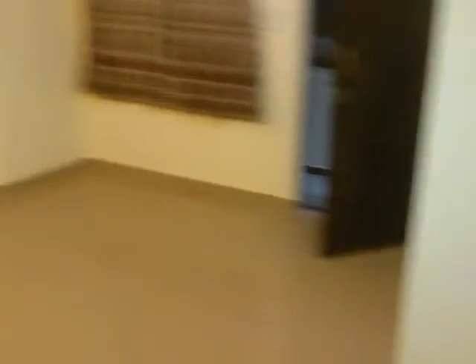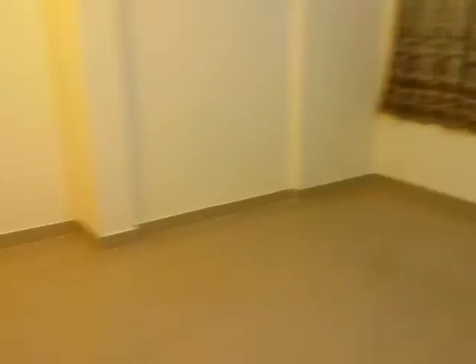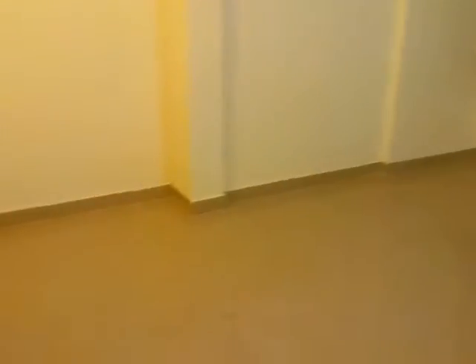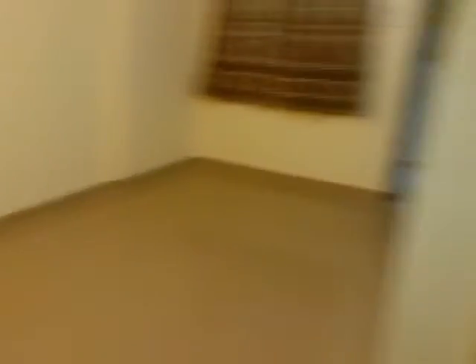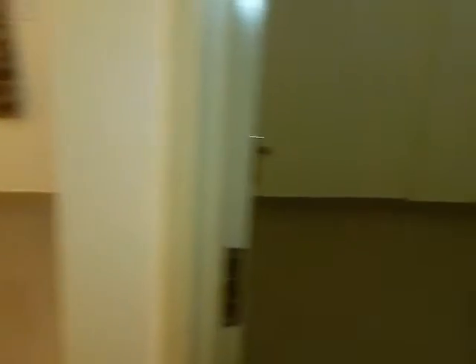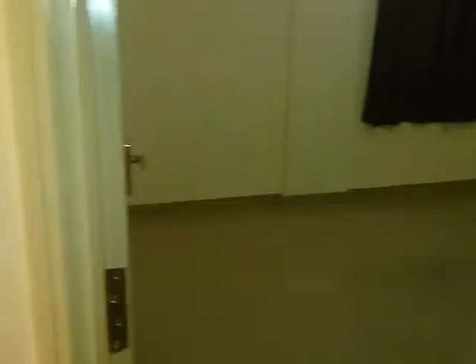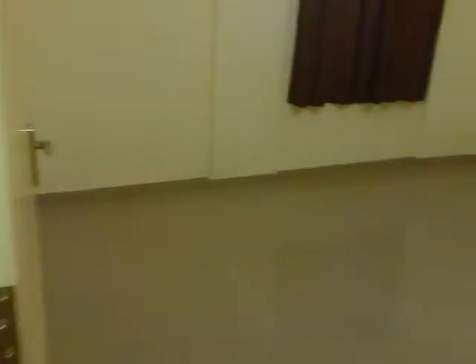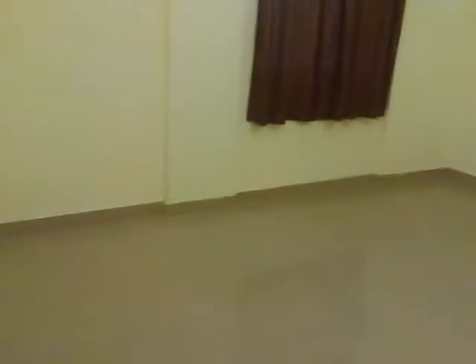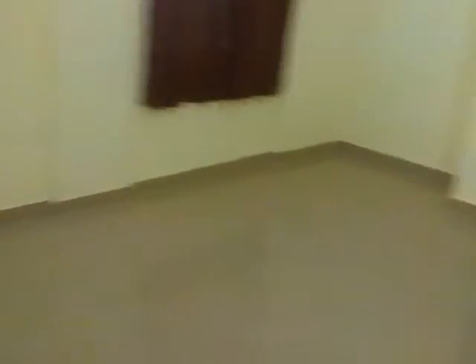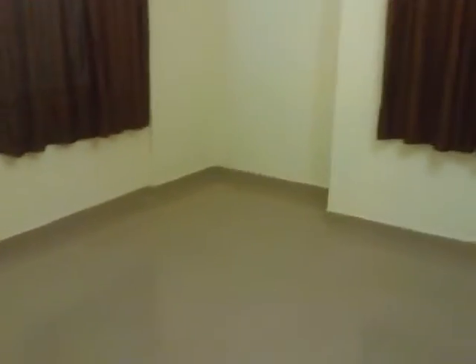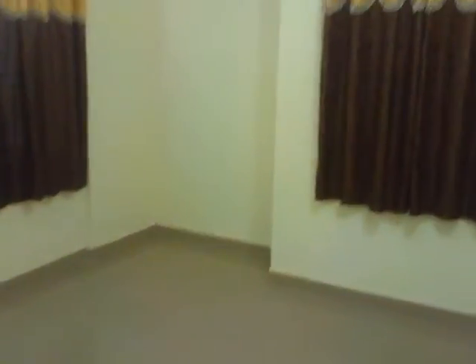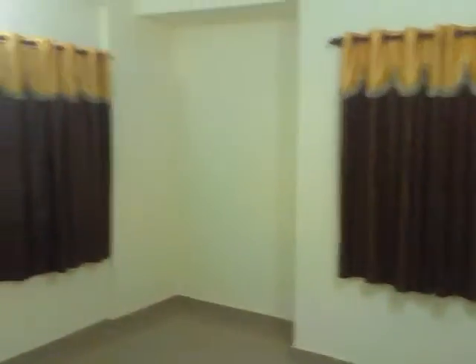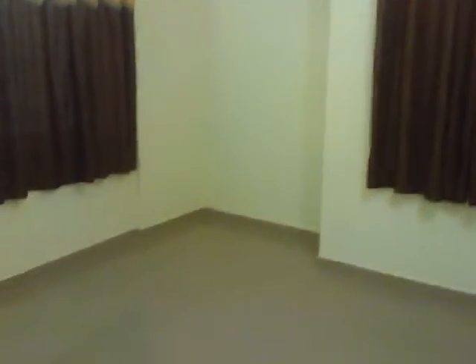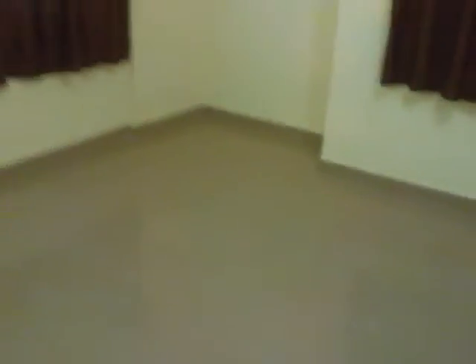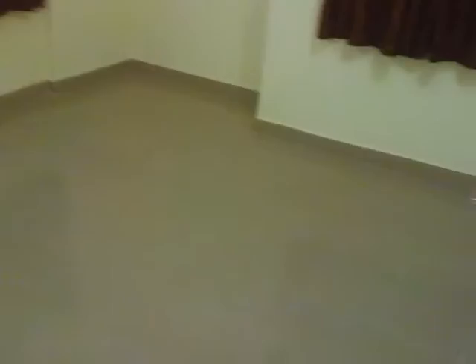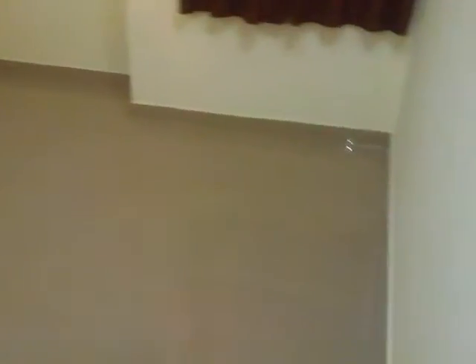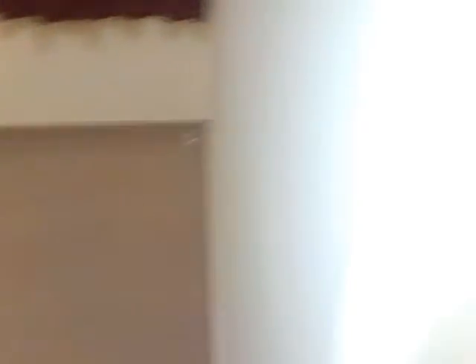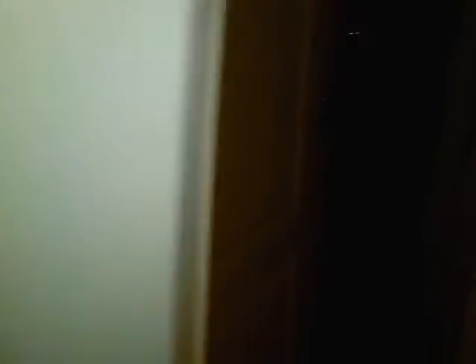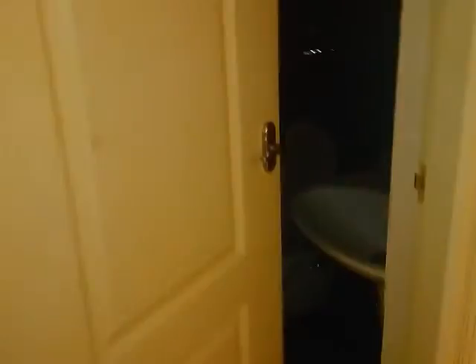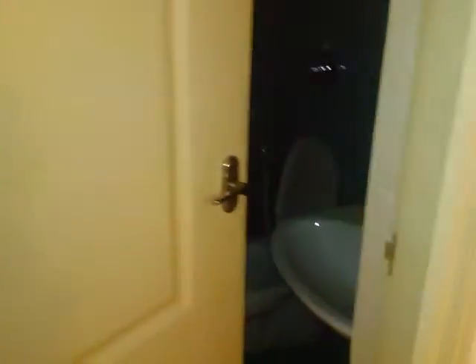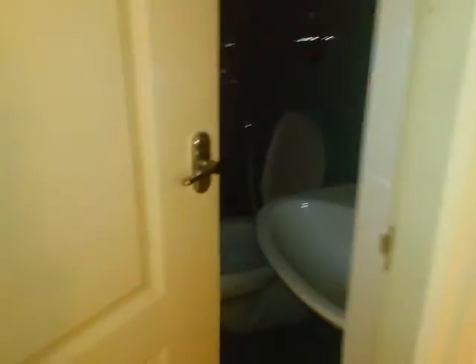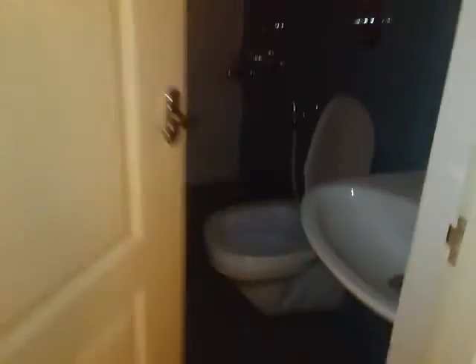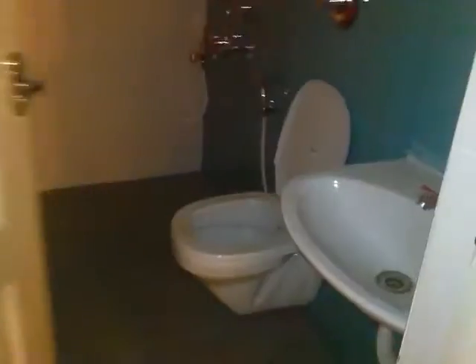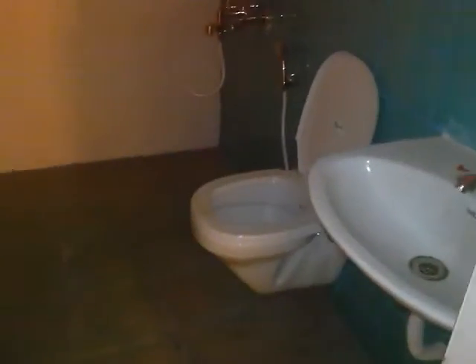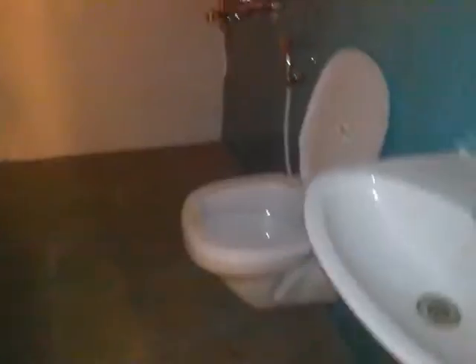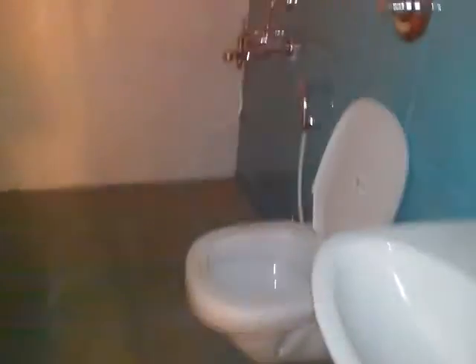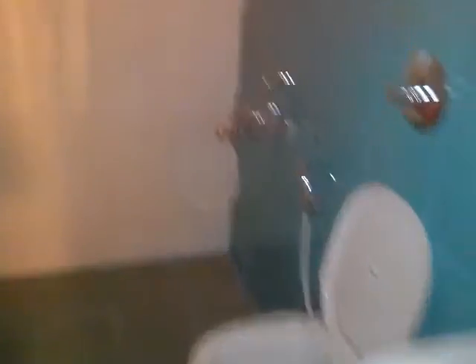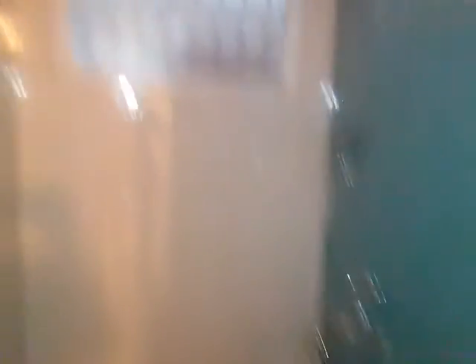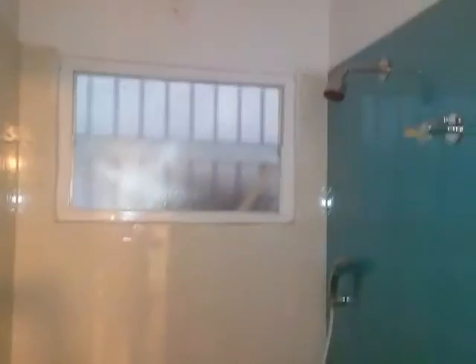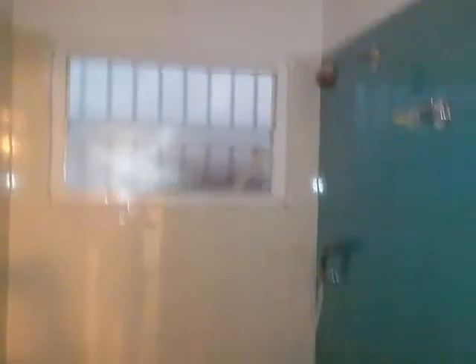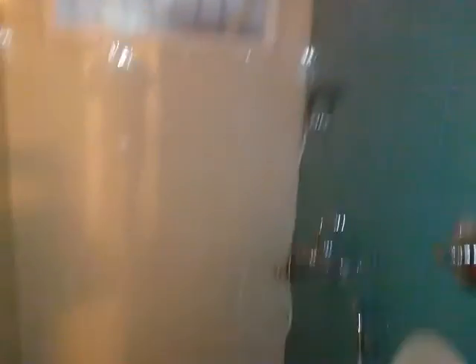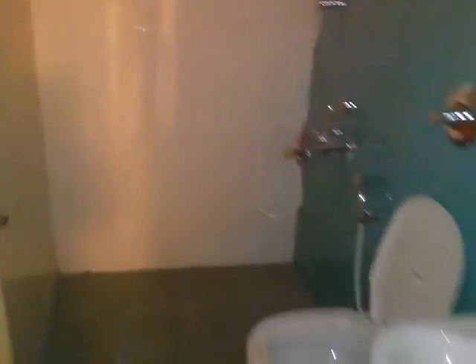This is the living room, and this is the first bedroom. There is a common bathroom over here with all branded fittings, including a shower and hand wash.